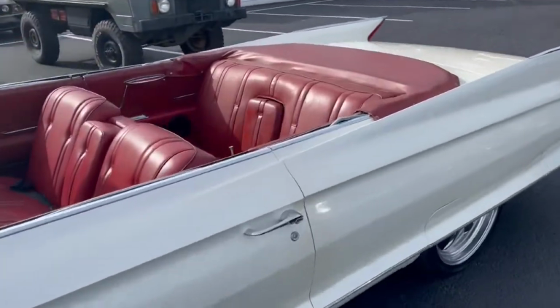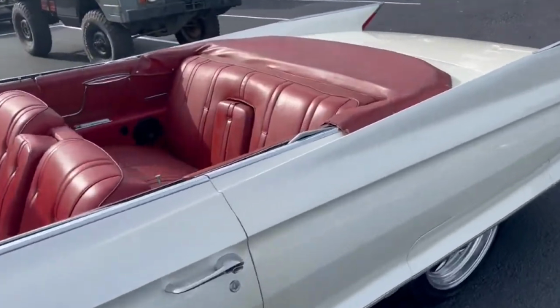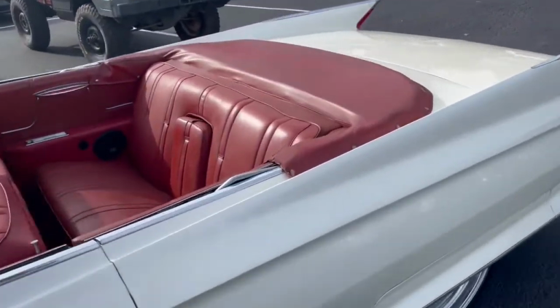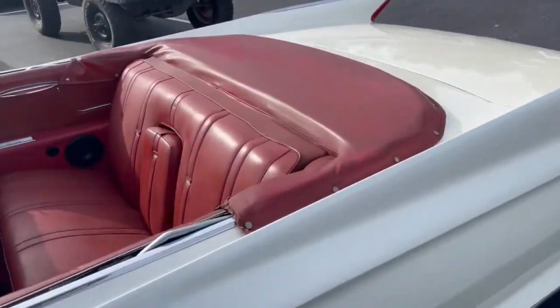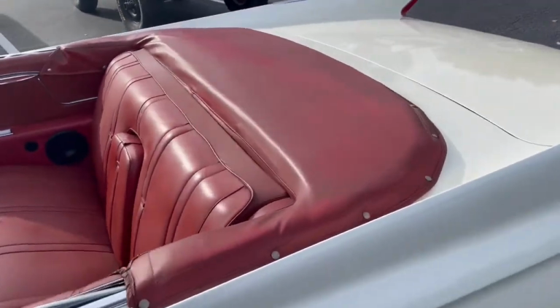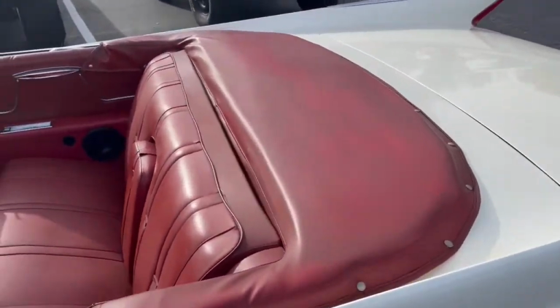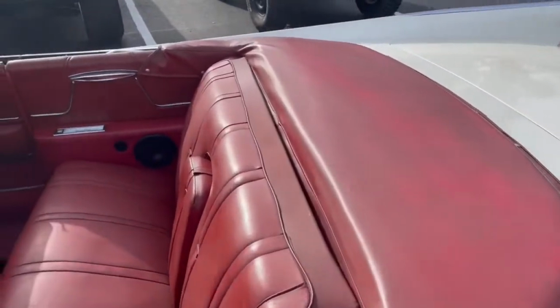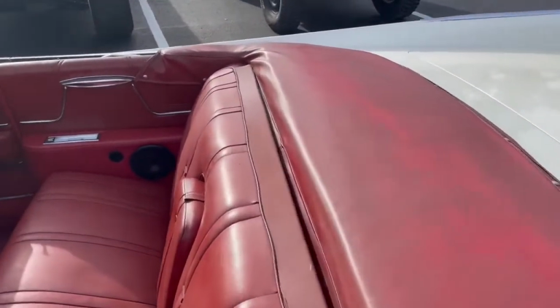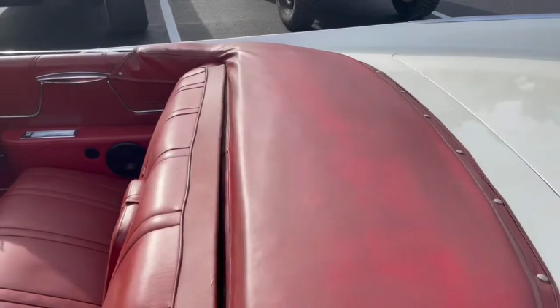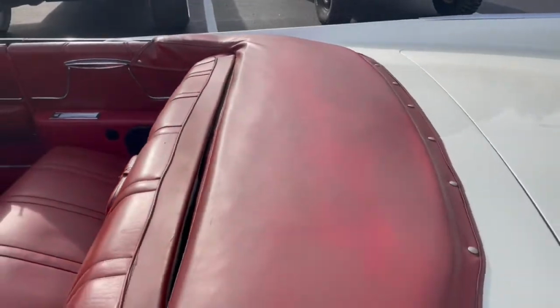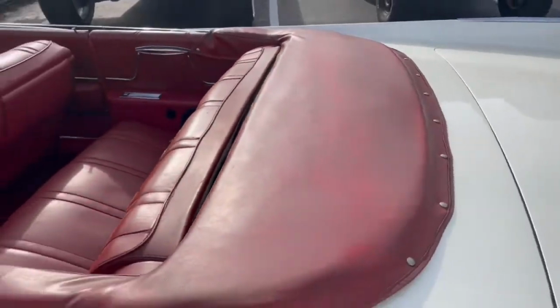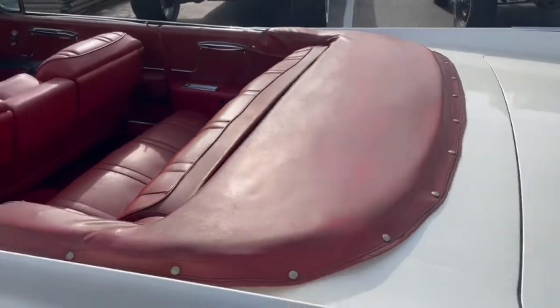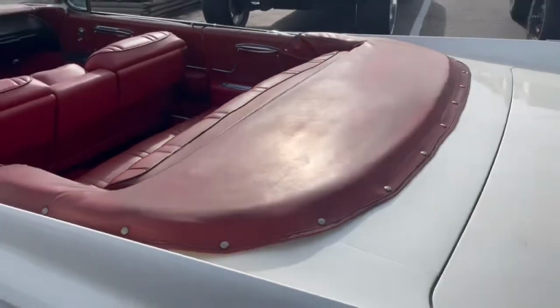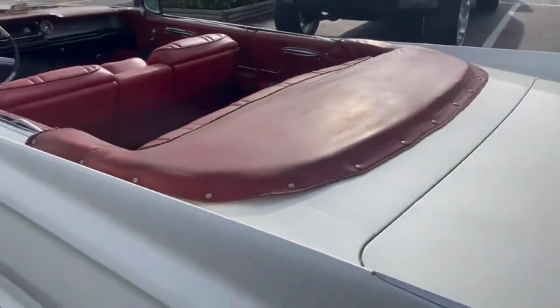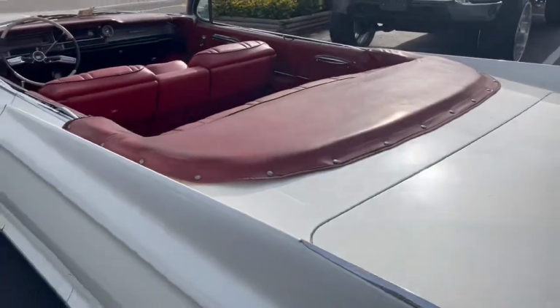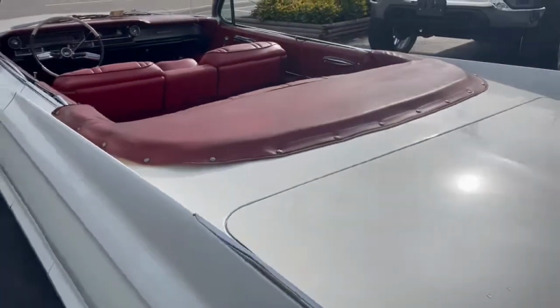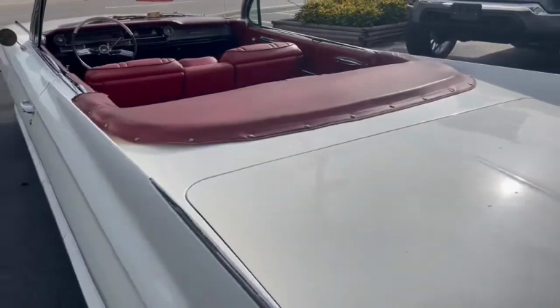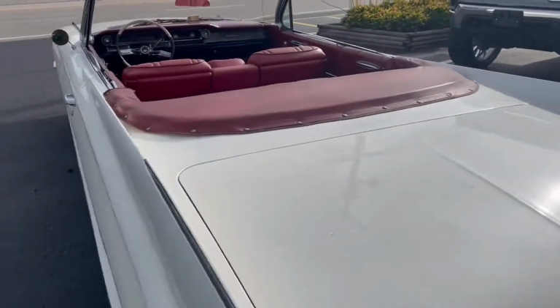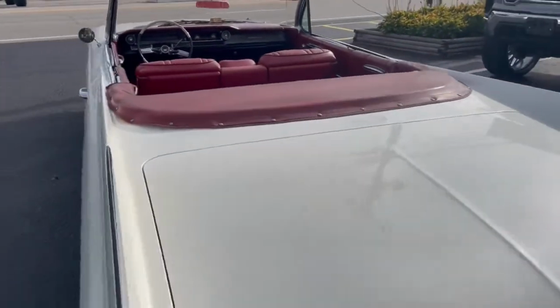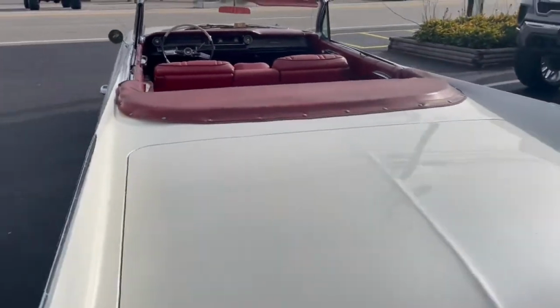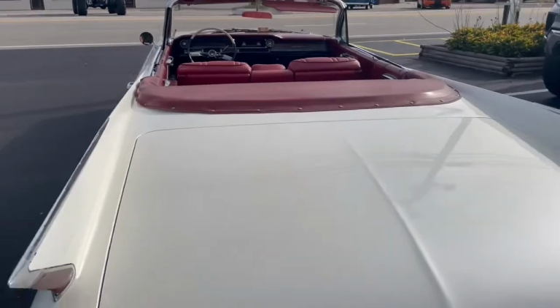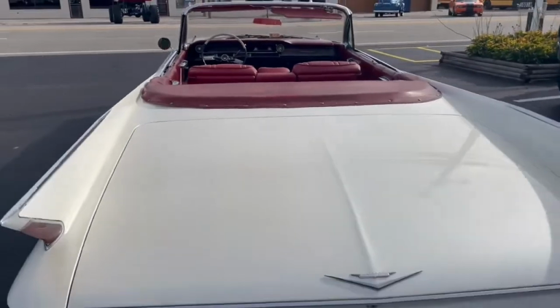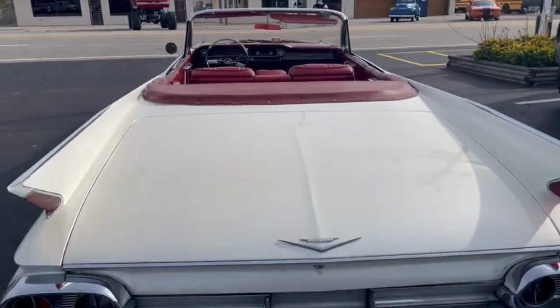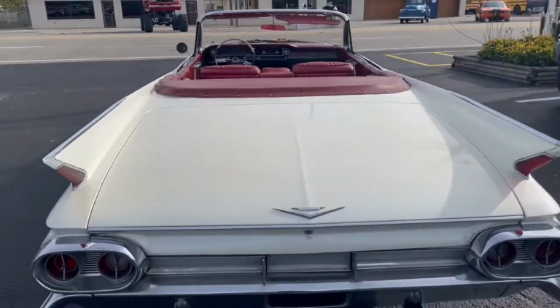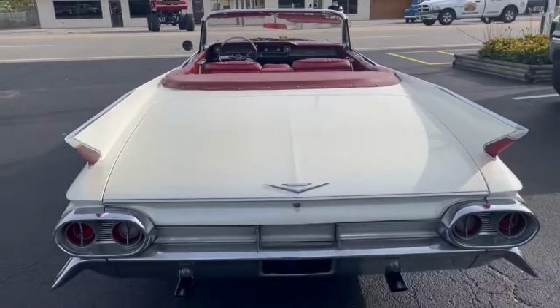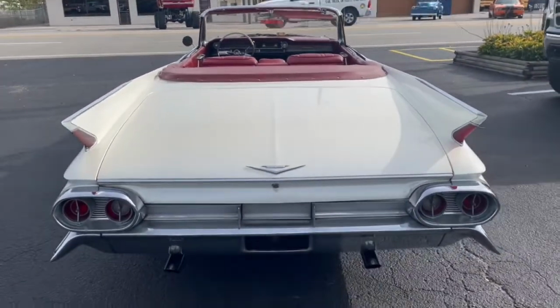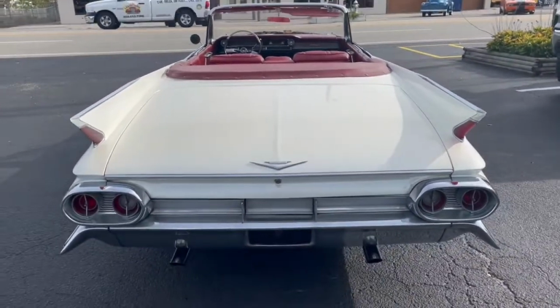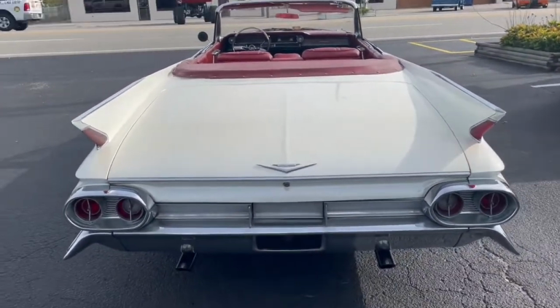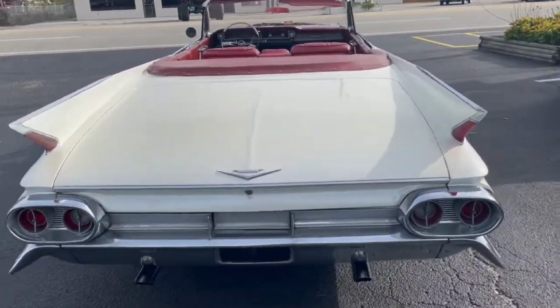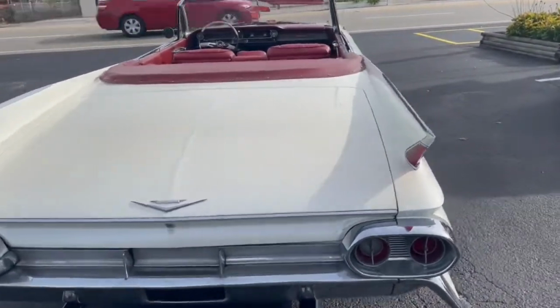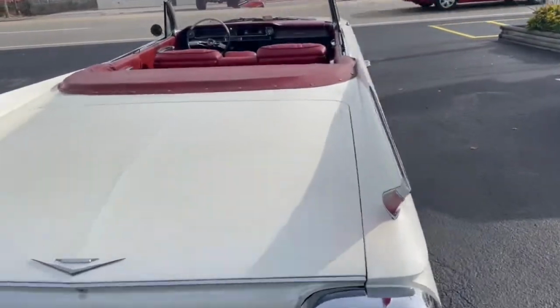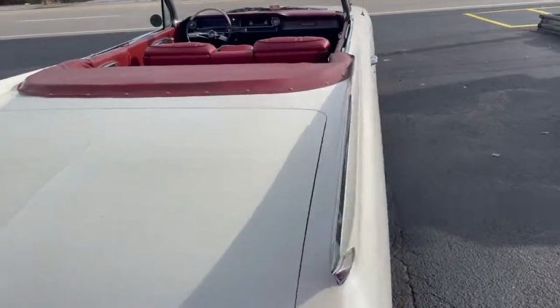It's what the previous owner referred to as a cut car. I think what he meant by that was all of the top system has been removed. Not sure if it can be put back or not, but this is a car you drive on nice days.